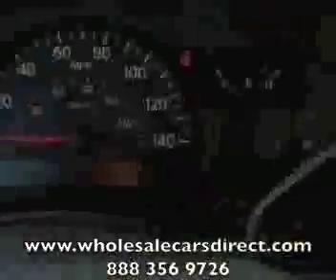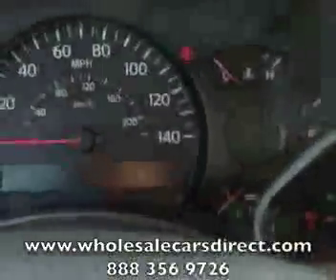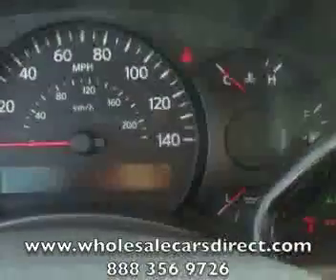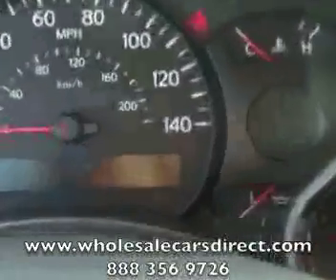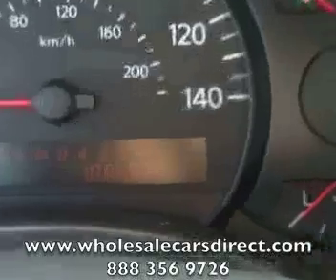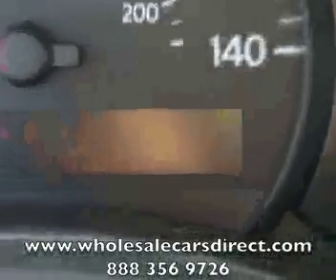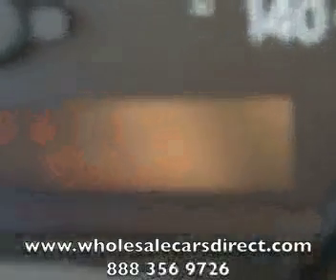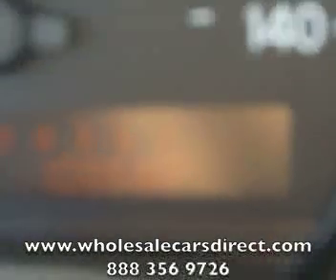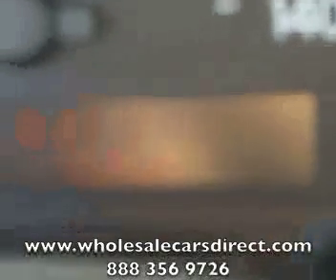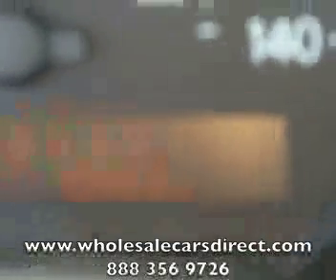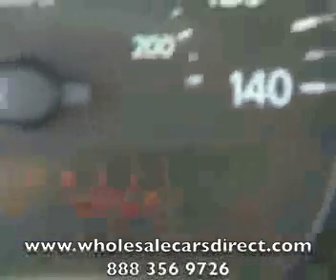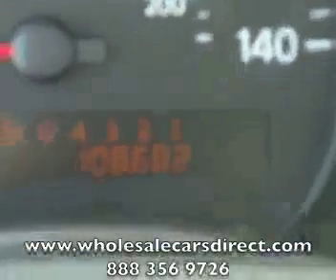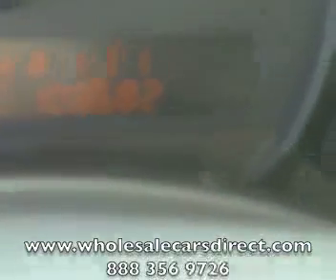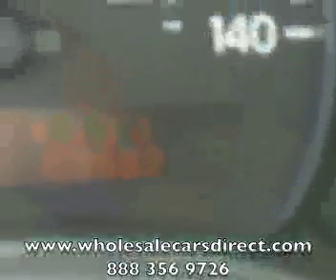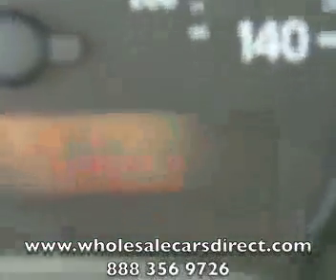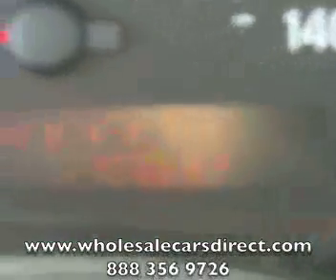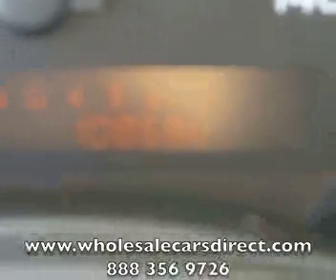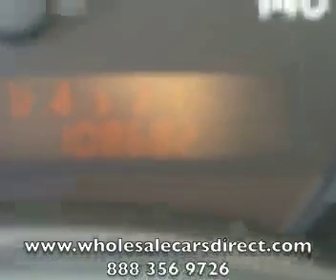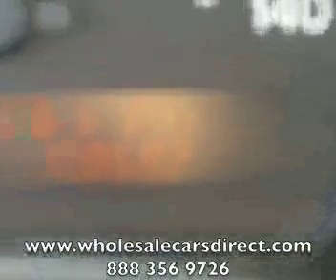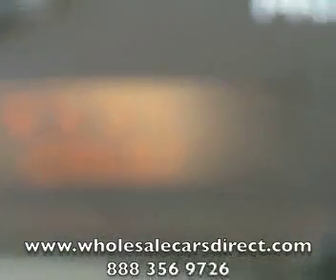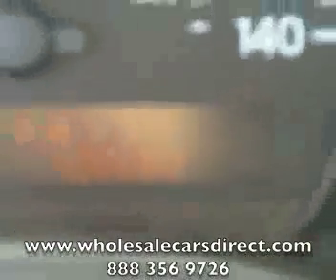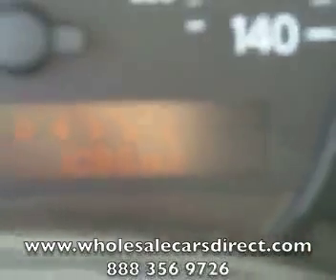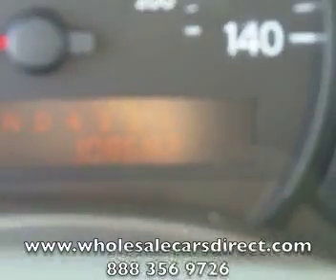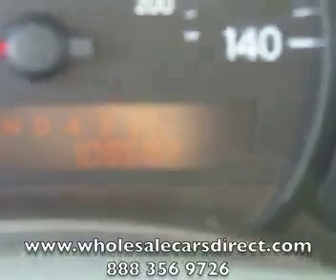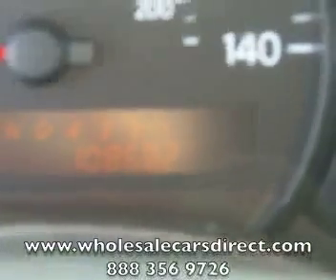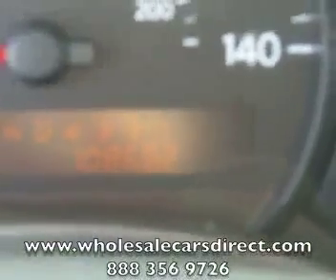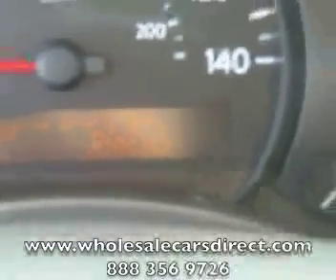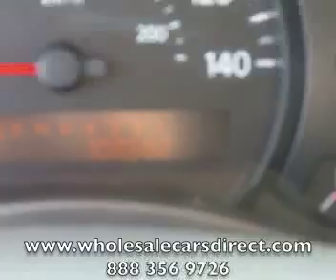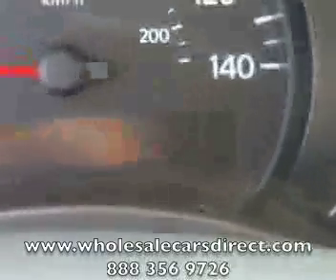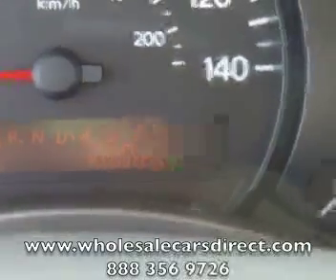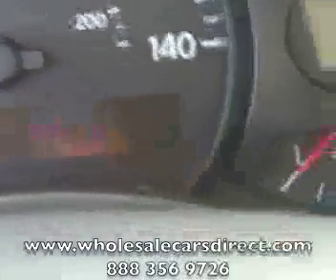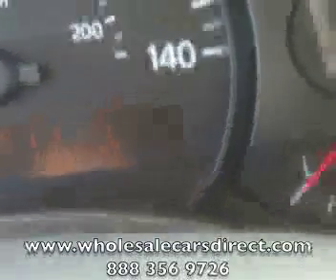Let's take a look at the miles here. The odometer reads 108,682 miles.